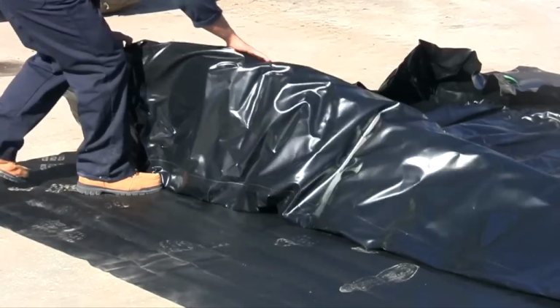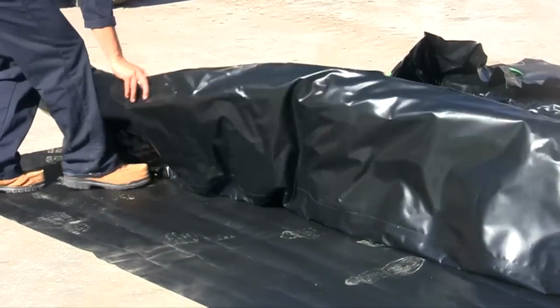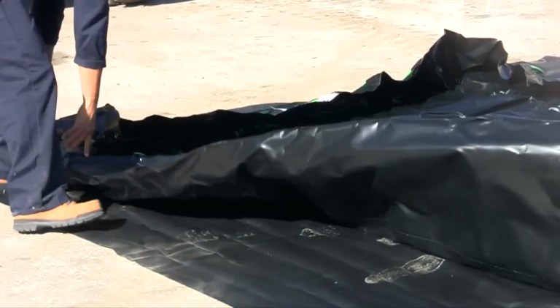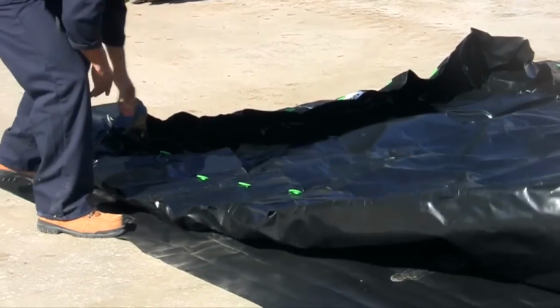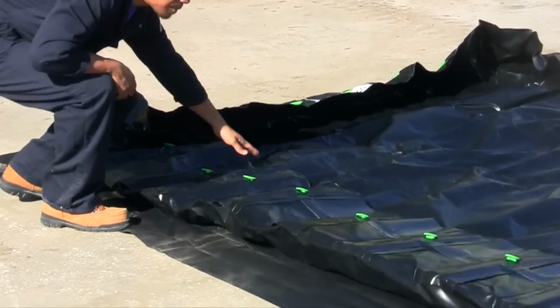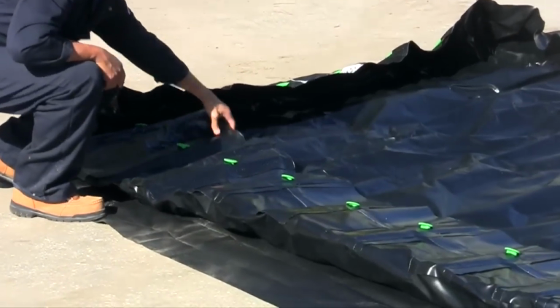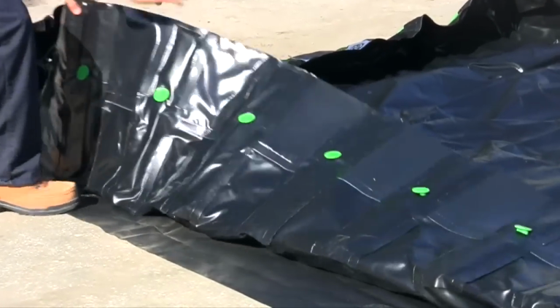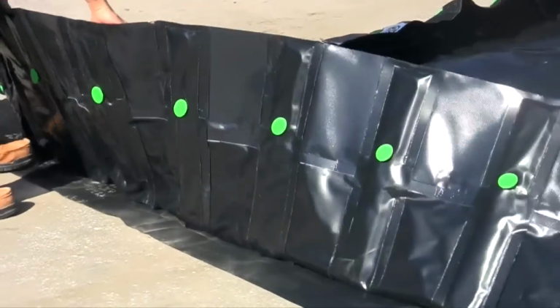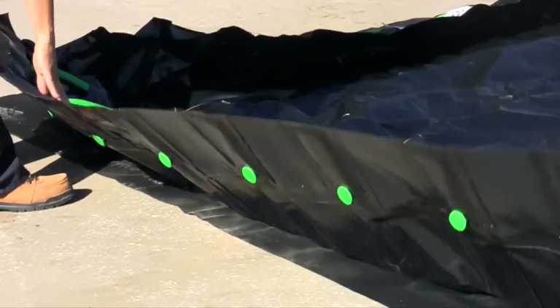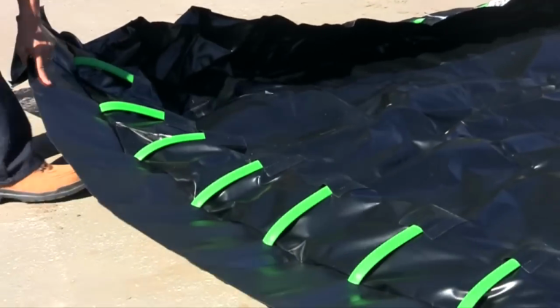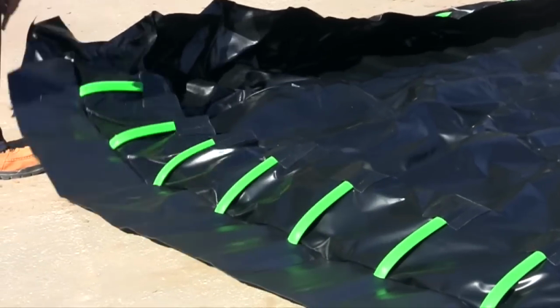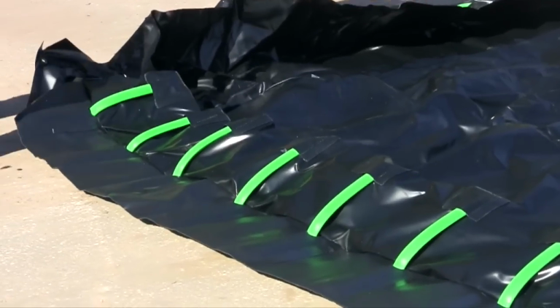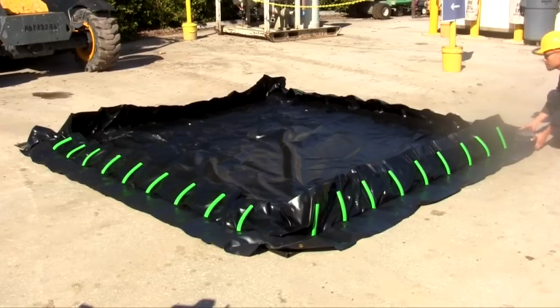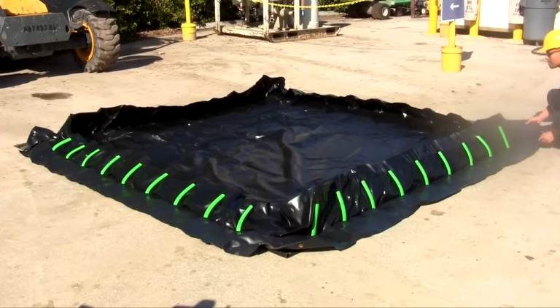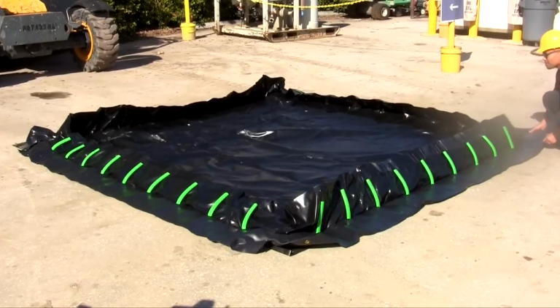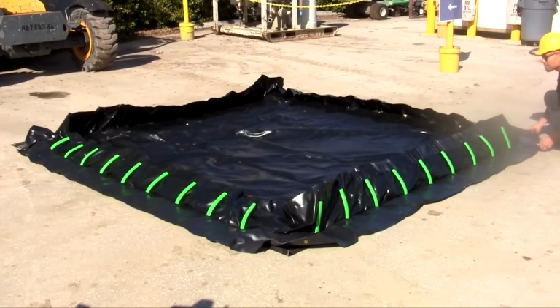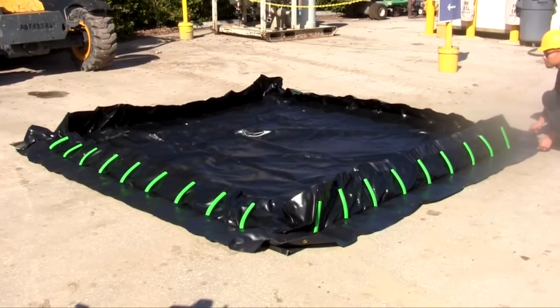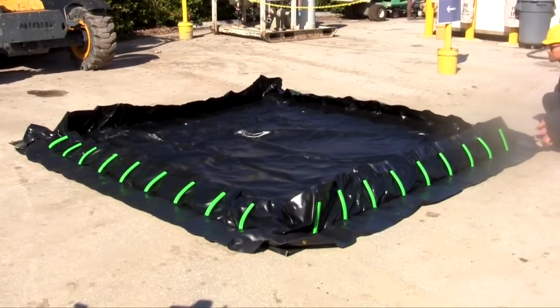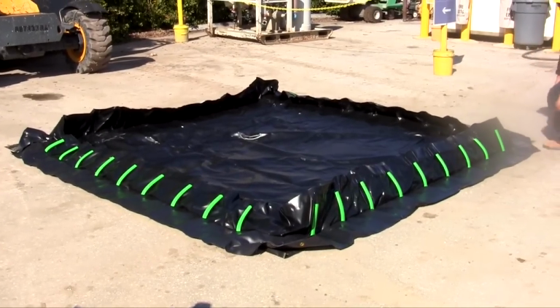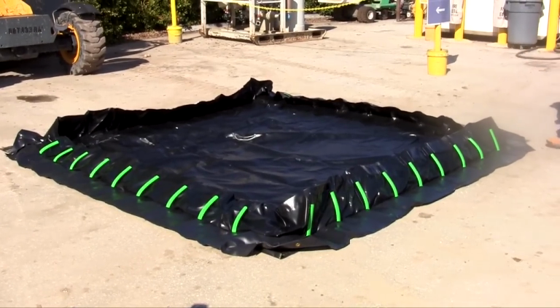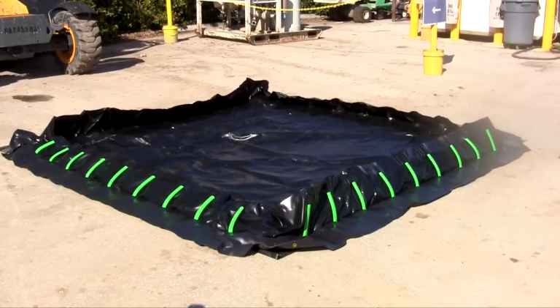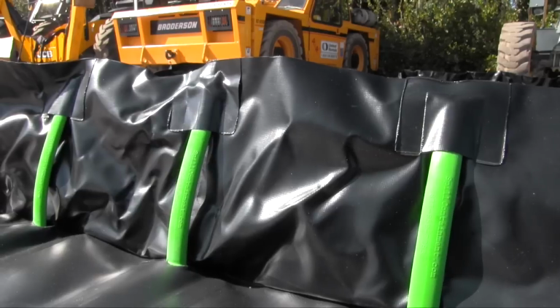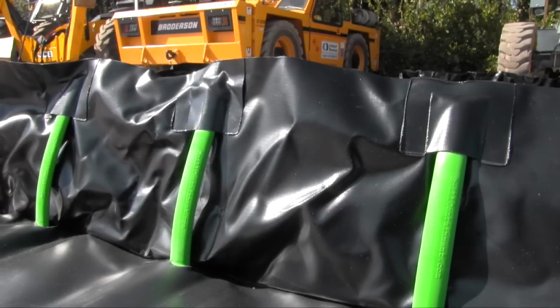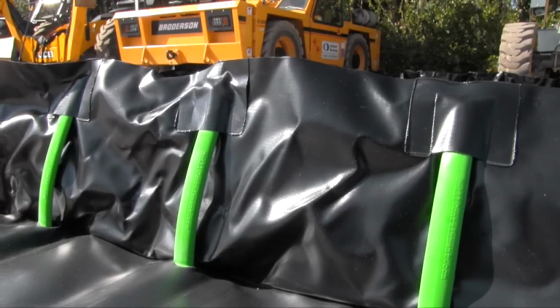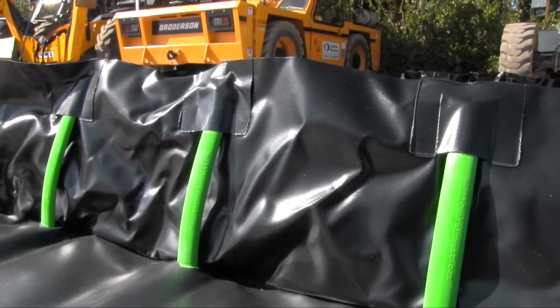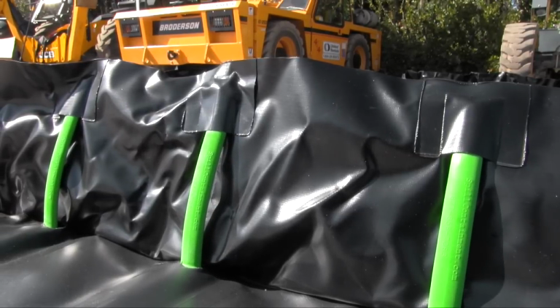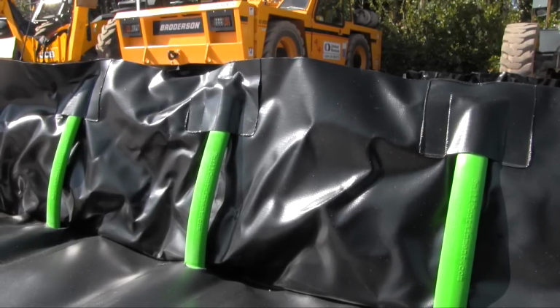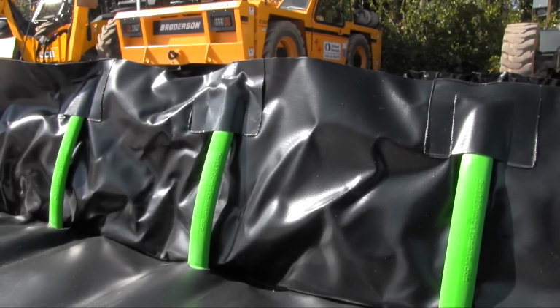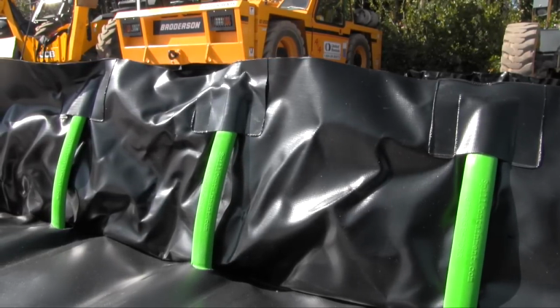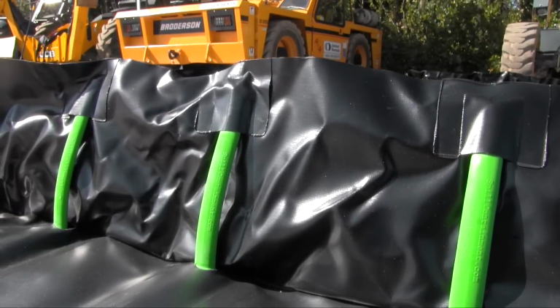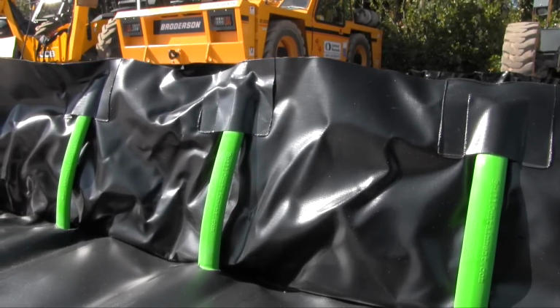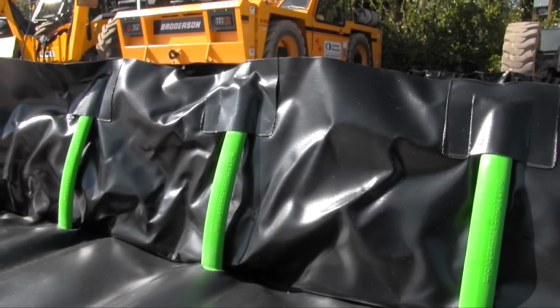Making it perfect for spill response and spill containment. Once it is rolled out and placed in the appropriate location, it is ready to go. There is nothing further to do — nothing to assemble, nothing to inflate, no supports or brackets to put into place.